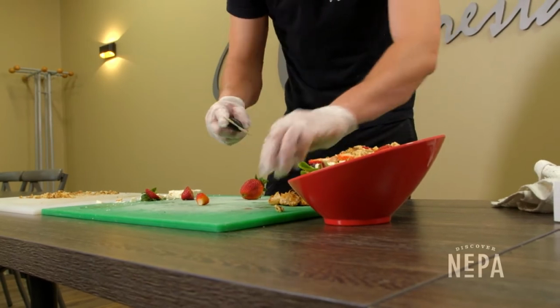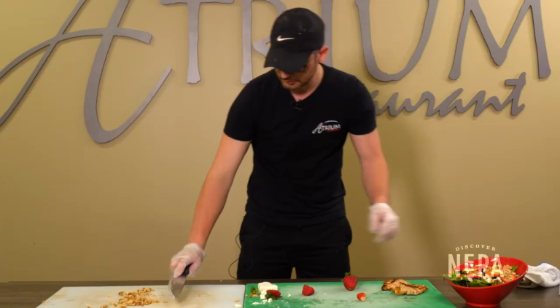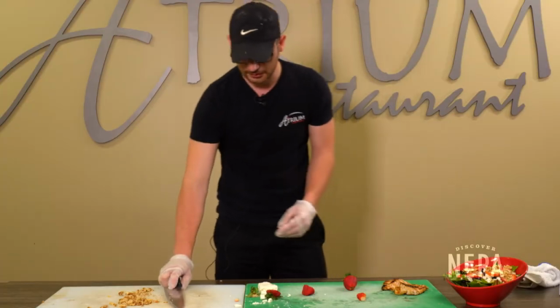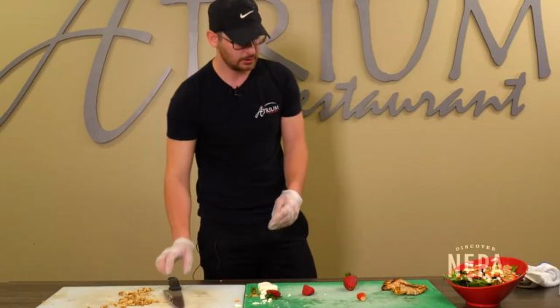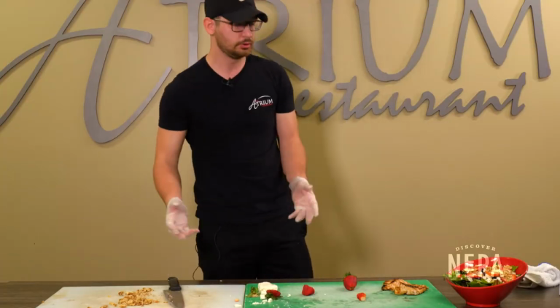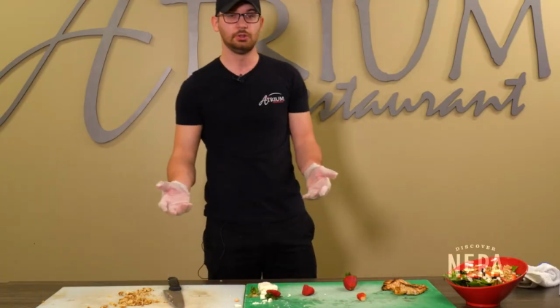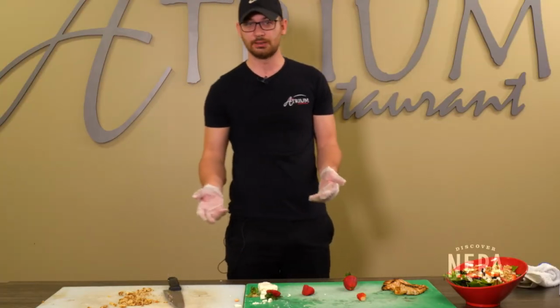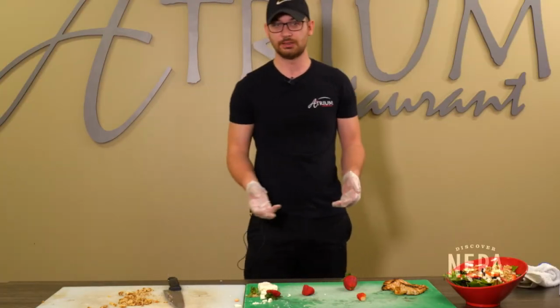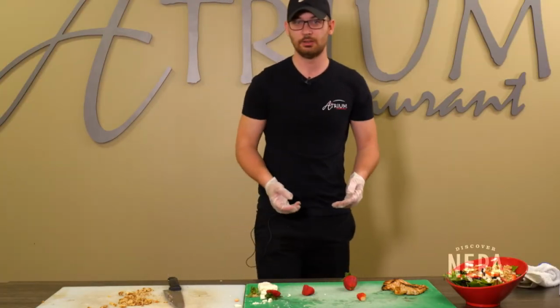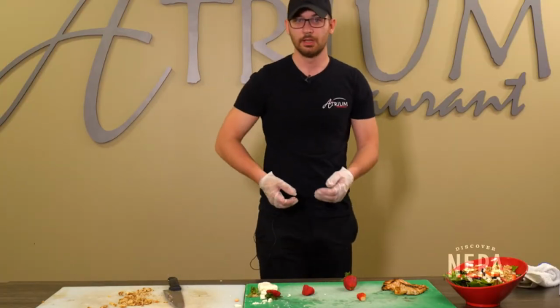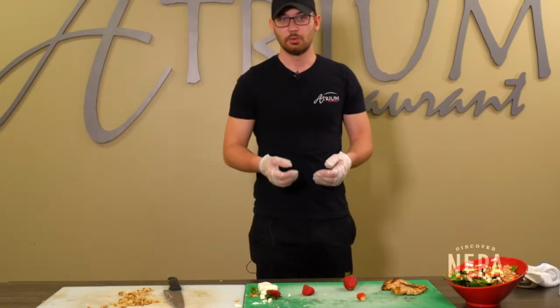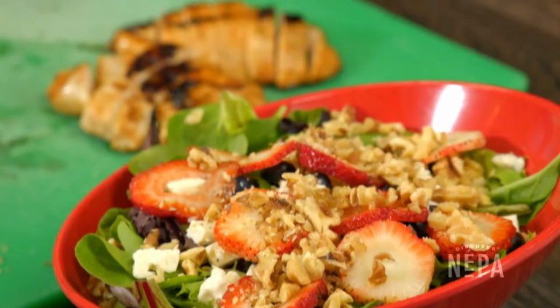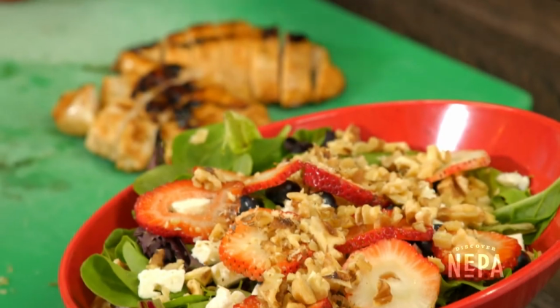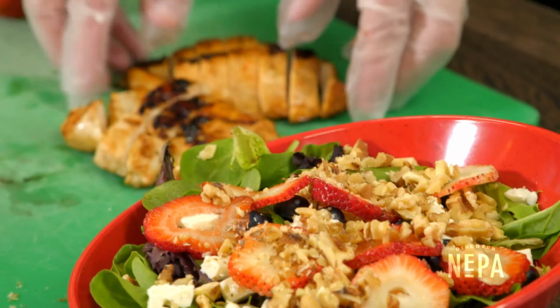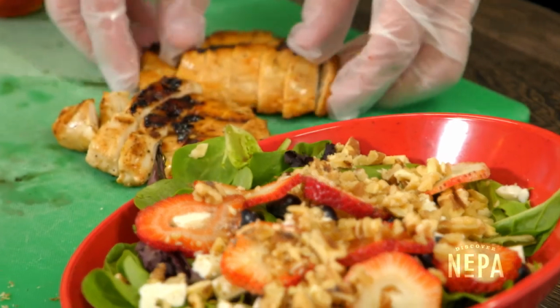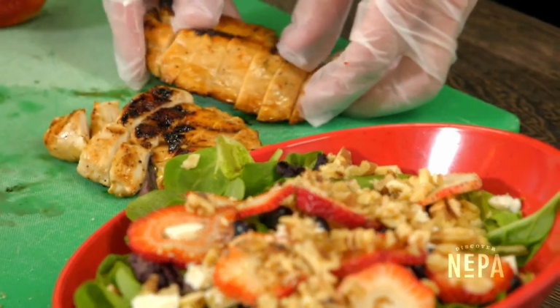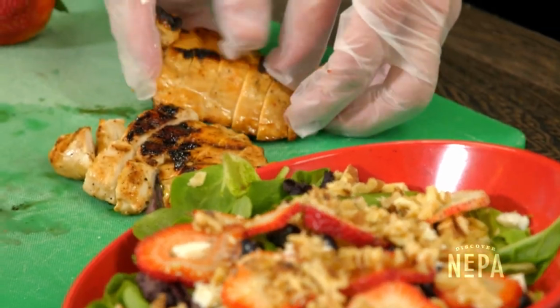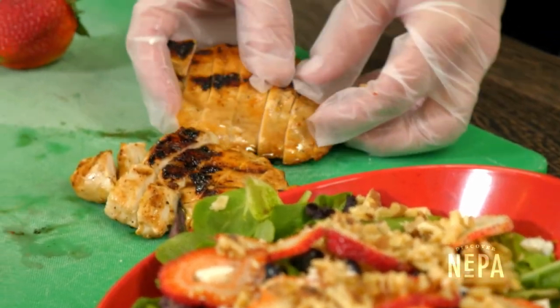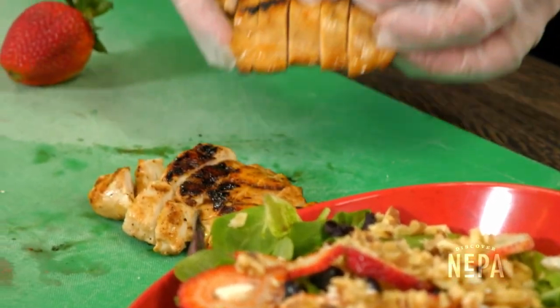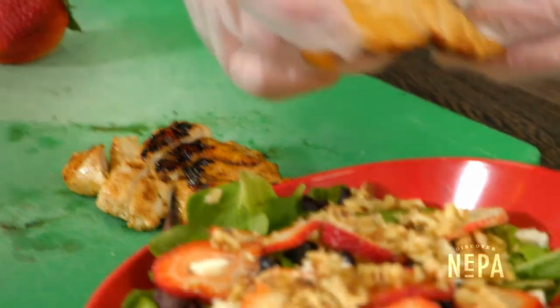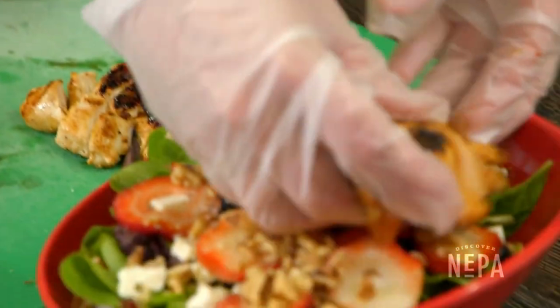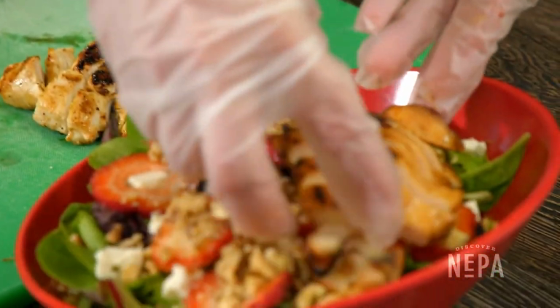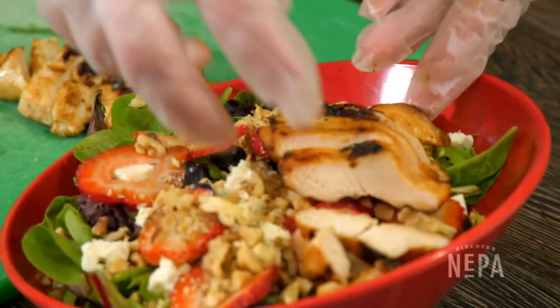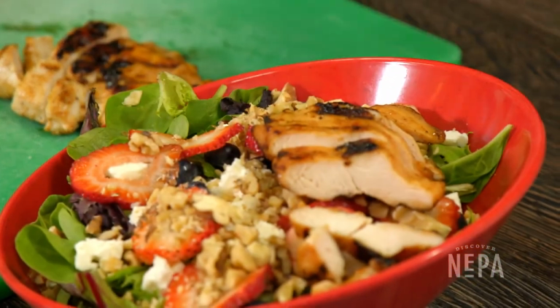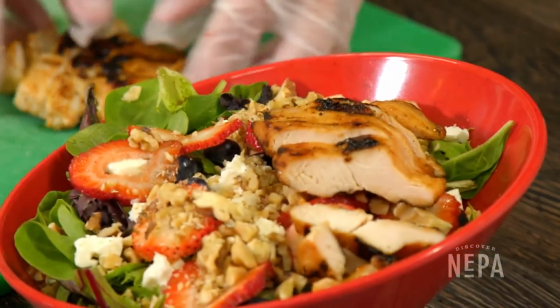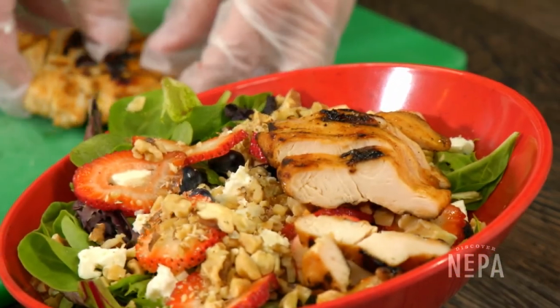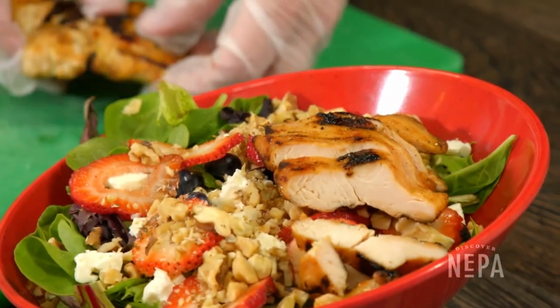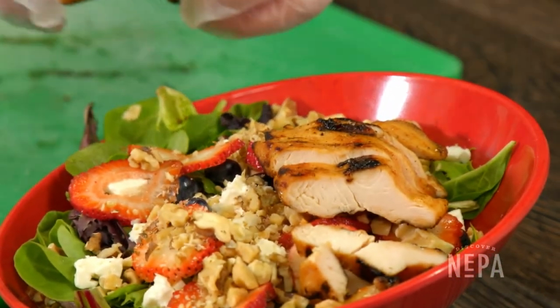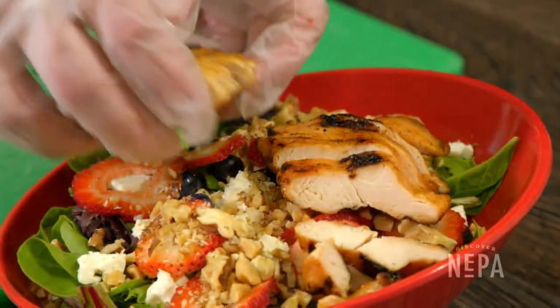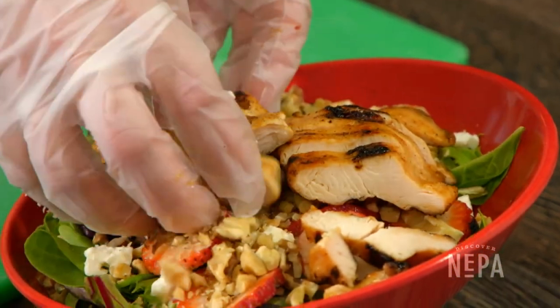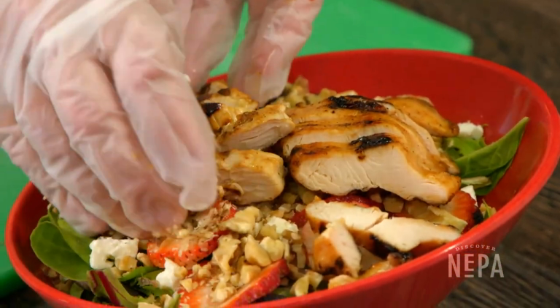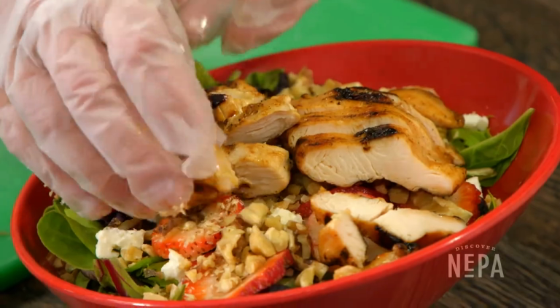Finally, you could add any protein you like to the salad. We are gonna do grilled chicken today — we have some grilled chicken and we're just gonna put it on the salad right there.